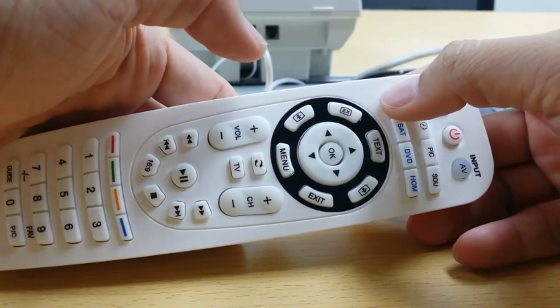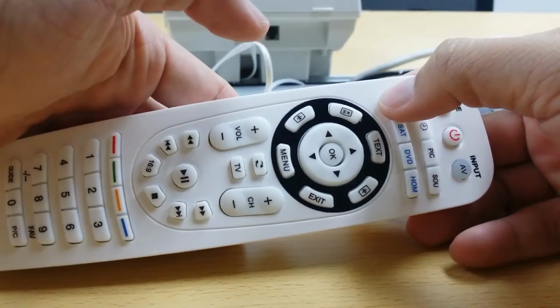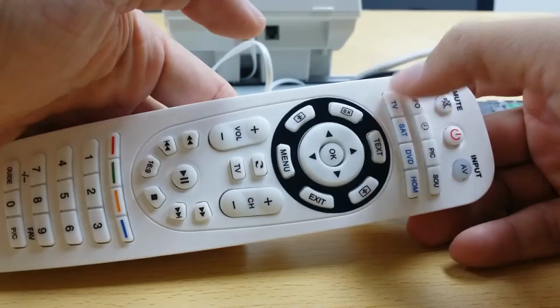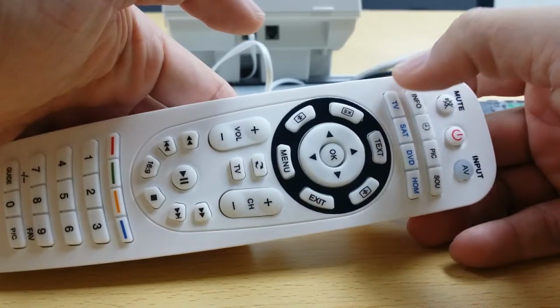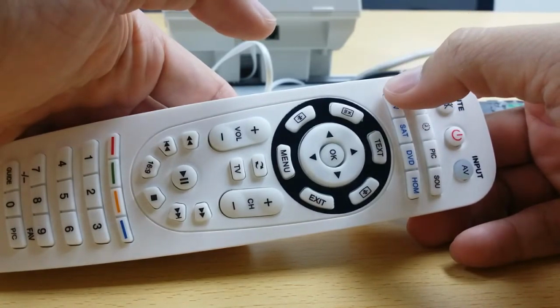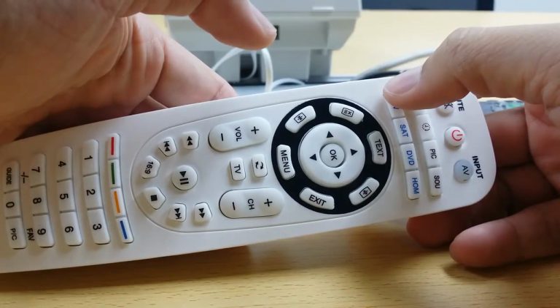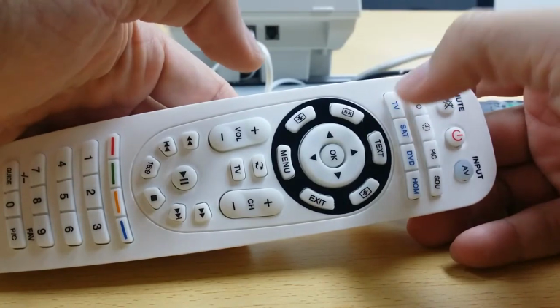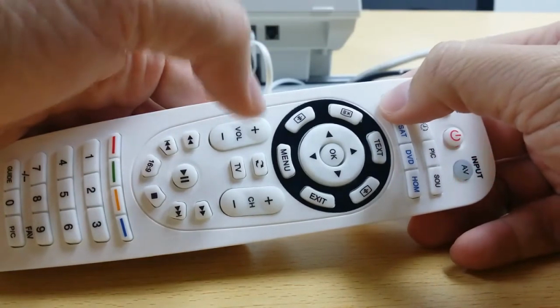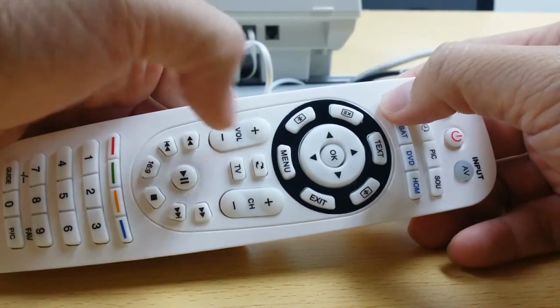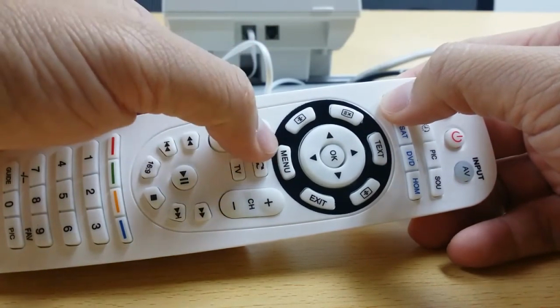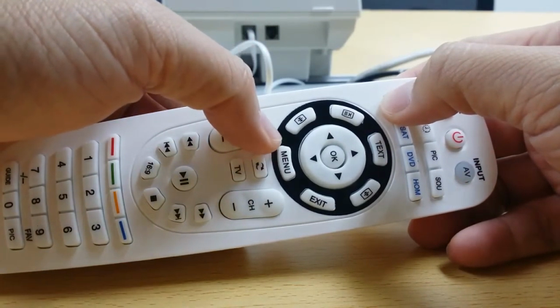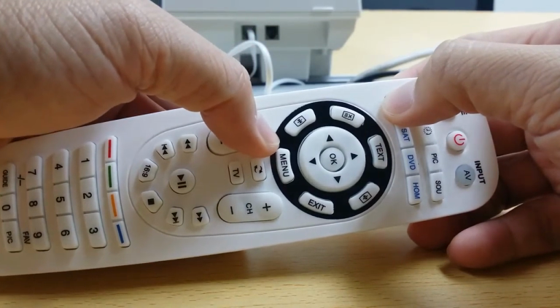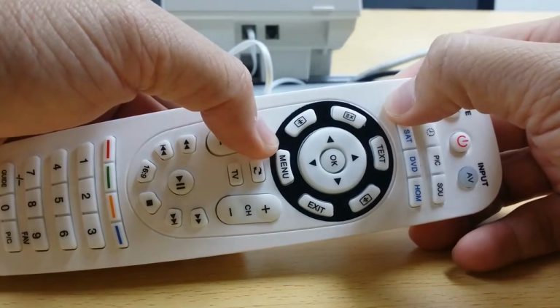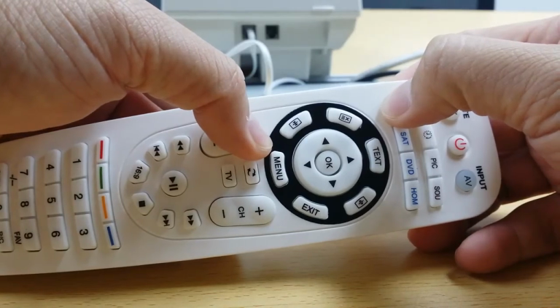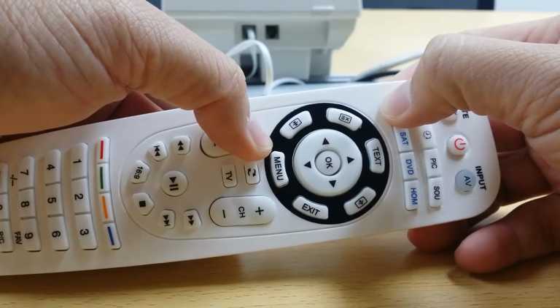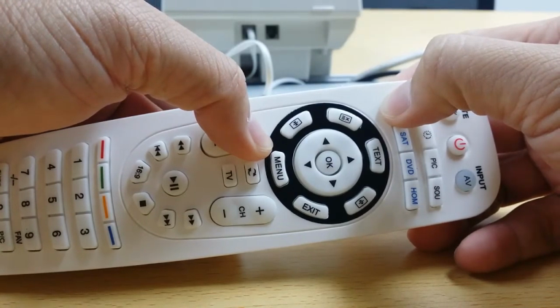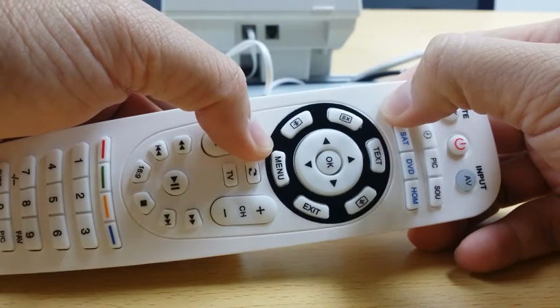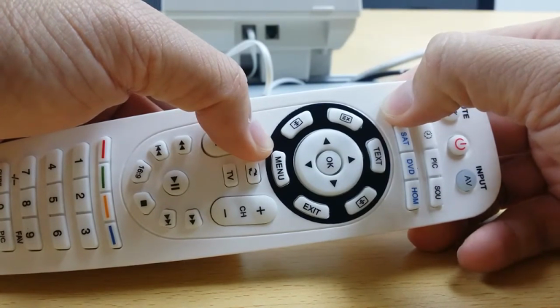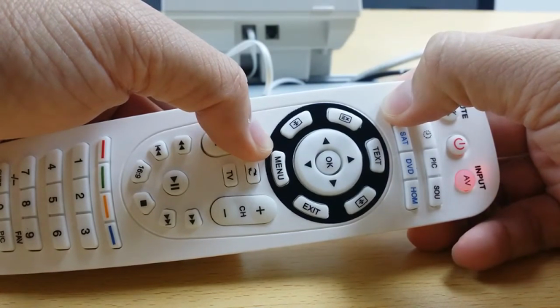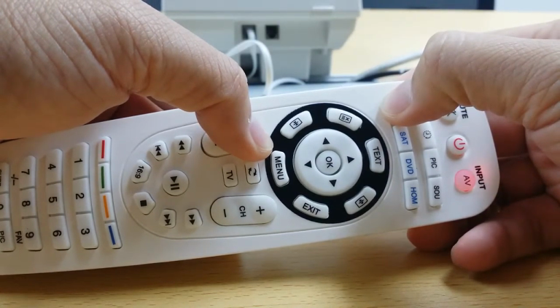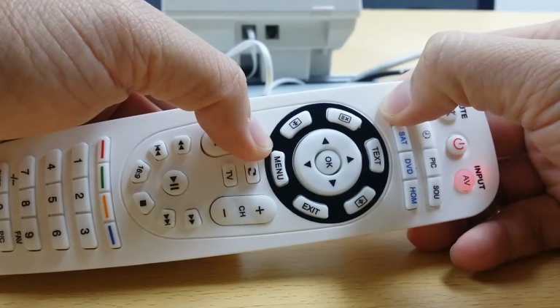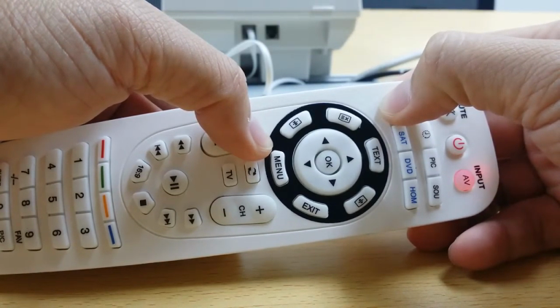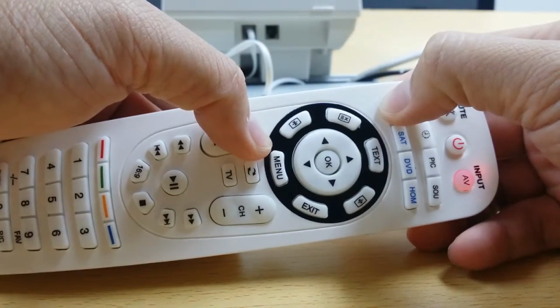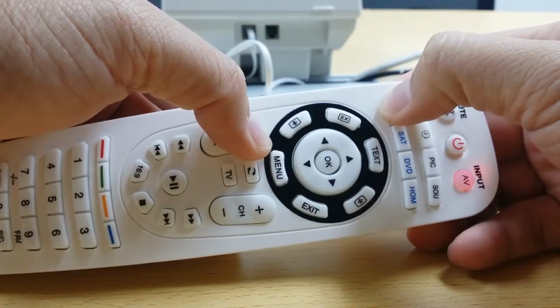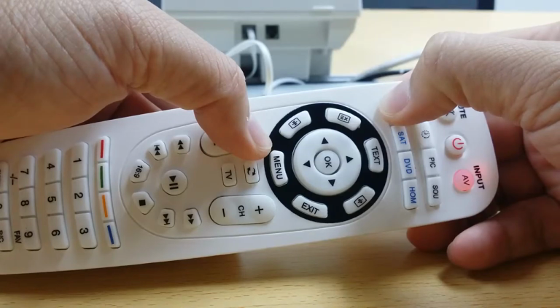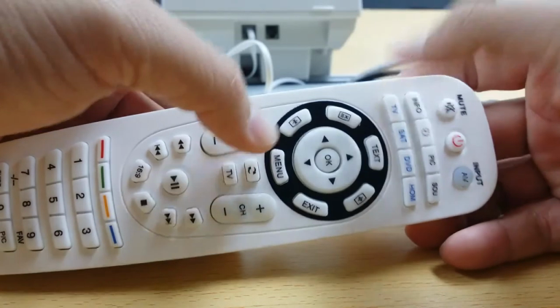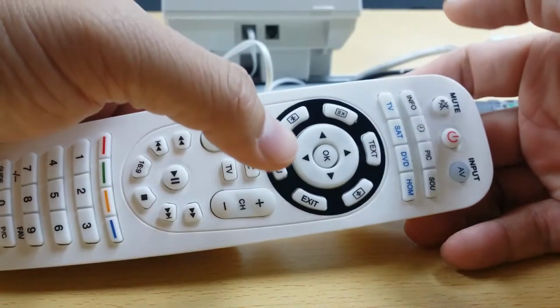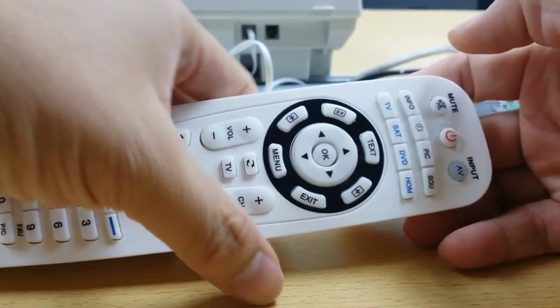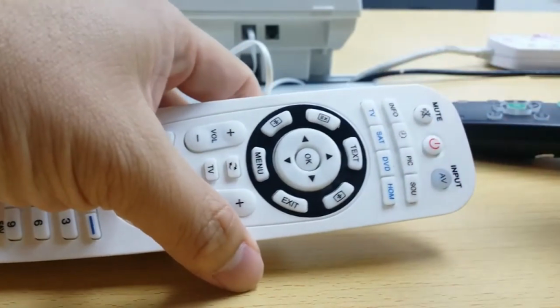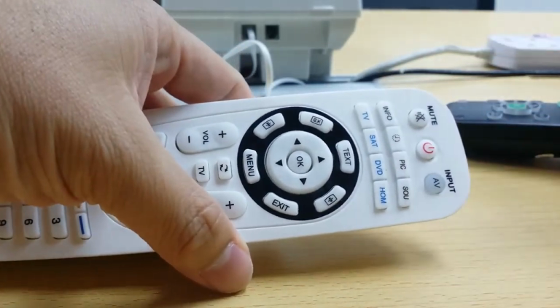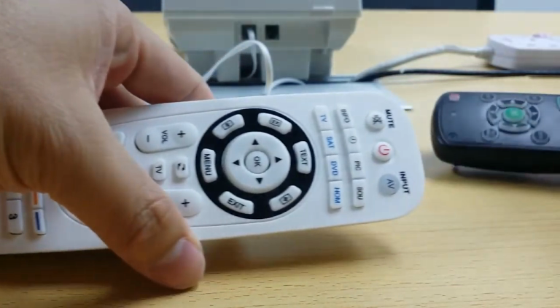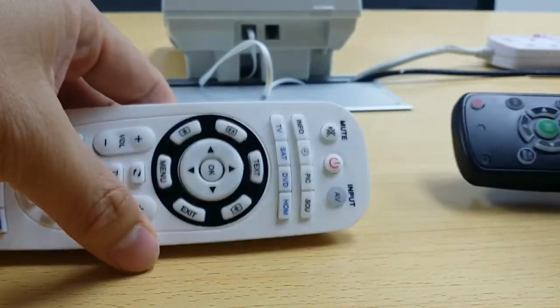Then I start to program, make it into the program mode — the learning mode — by pressing the TV and the volume up button. The LED lights up, then I release it. Then it should be in the learning mode.